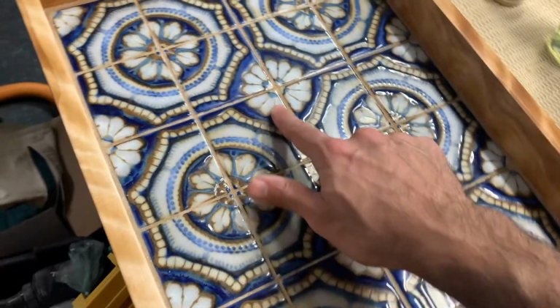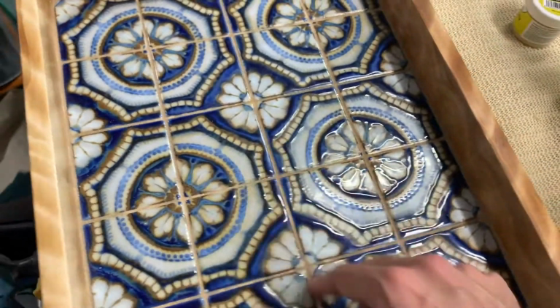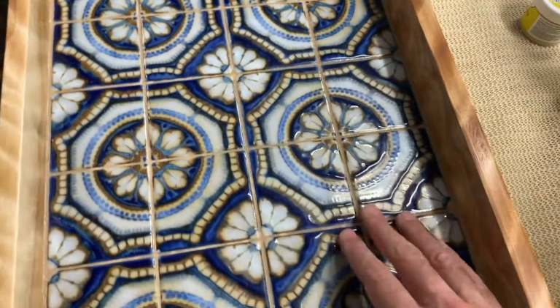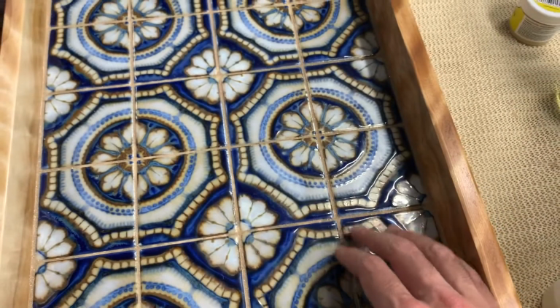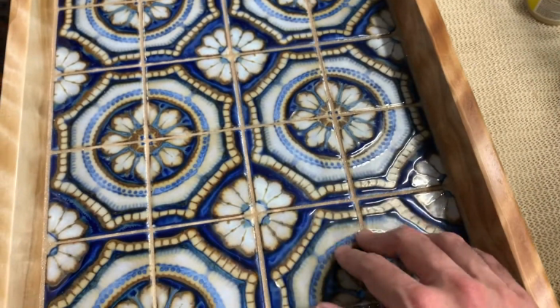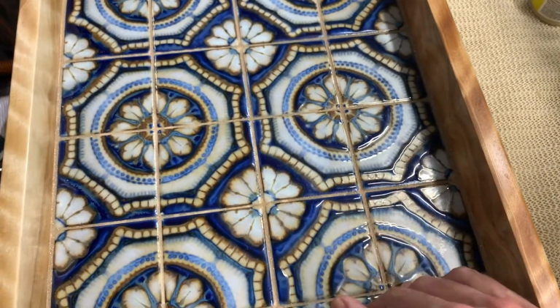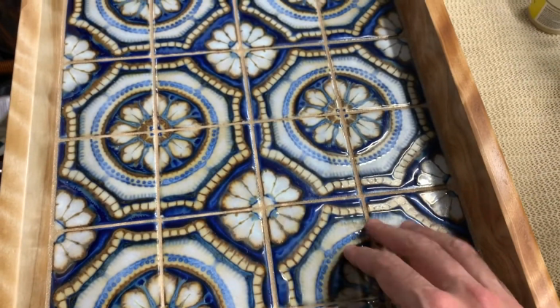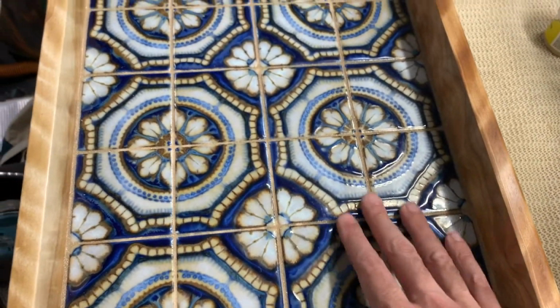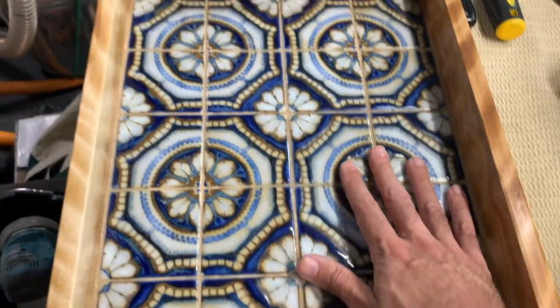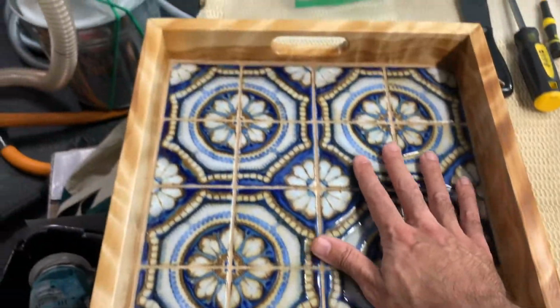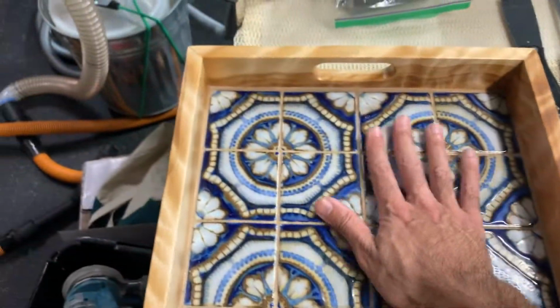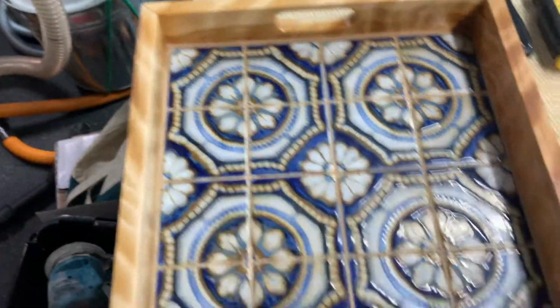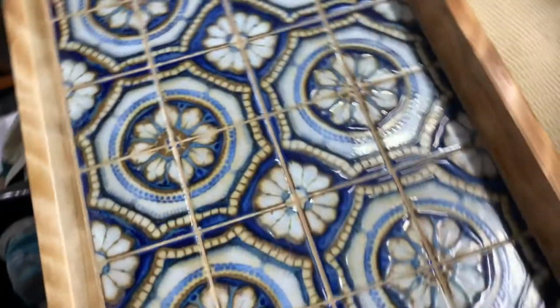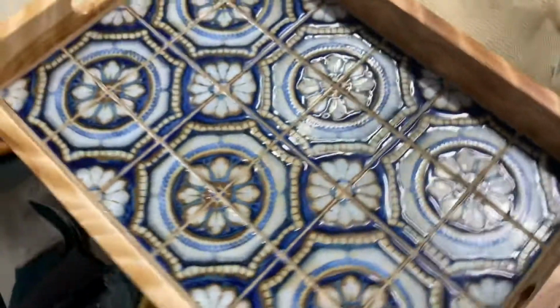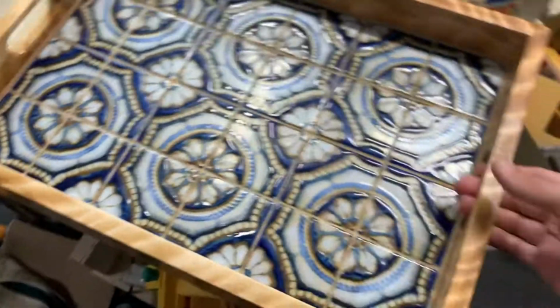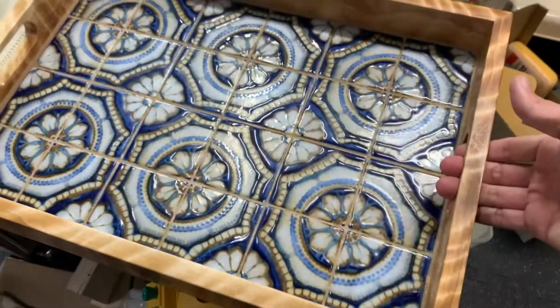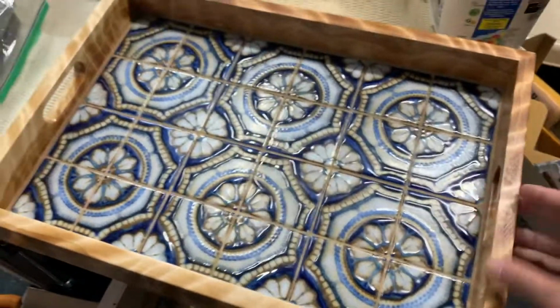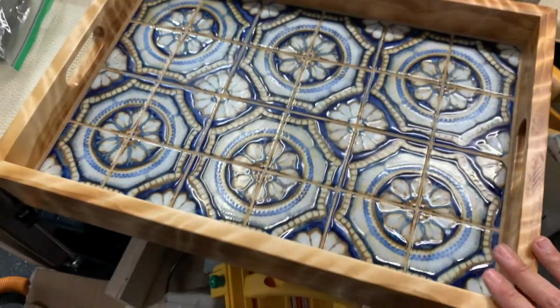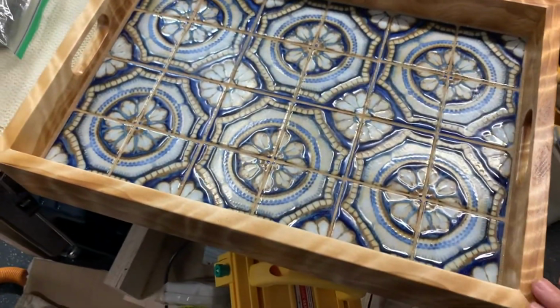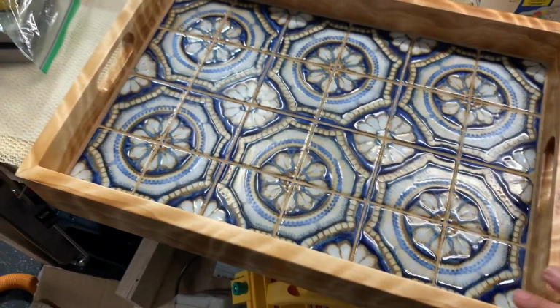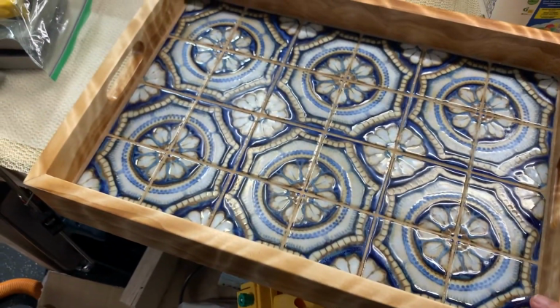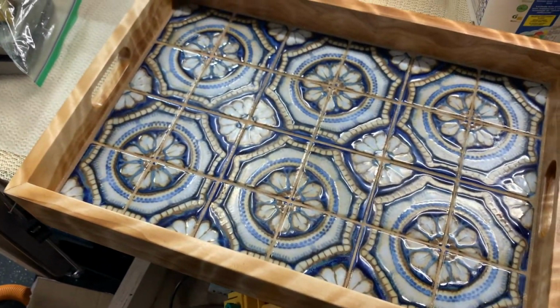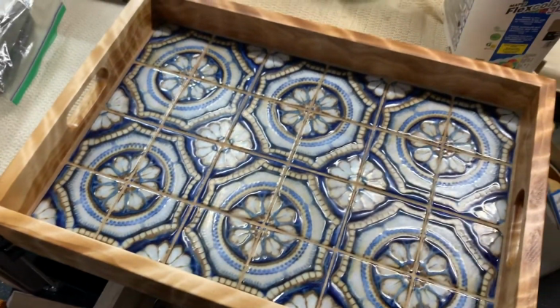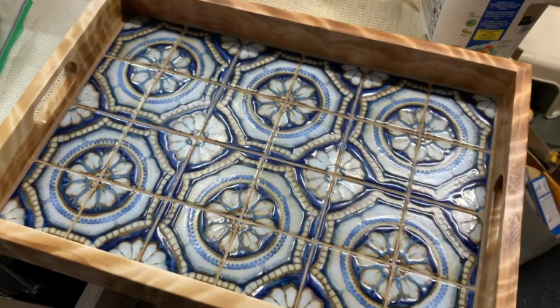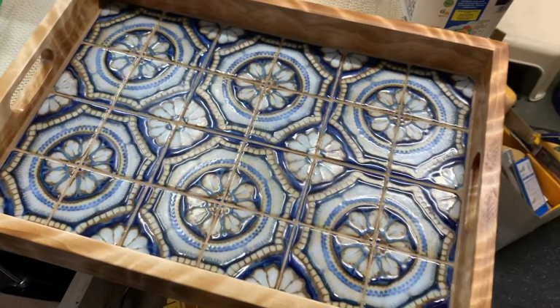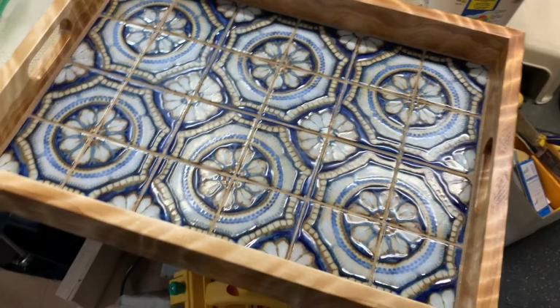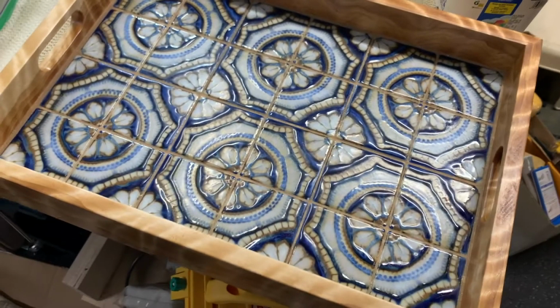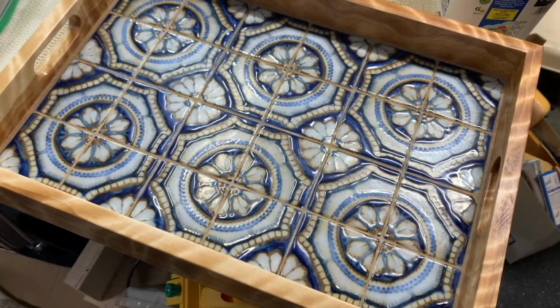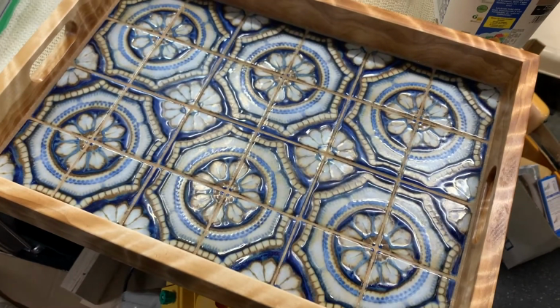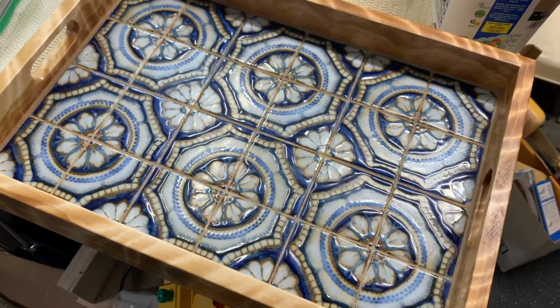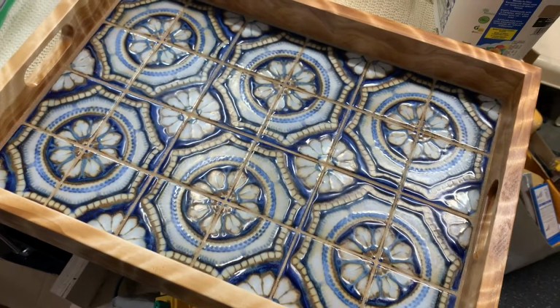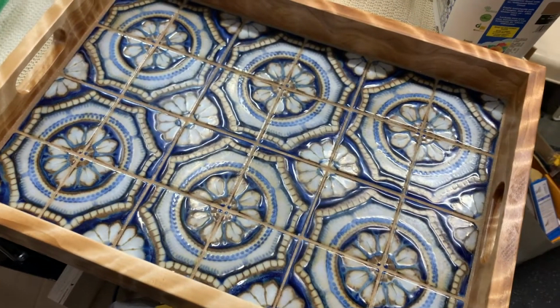Really nice tray — came out just perfect. Thank you everybody for watching. Please do subscribe to the channel; we really do appreciate it.